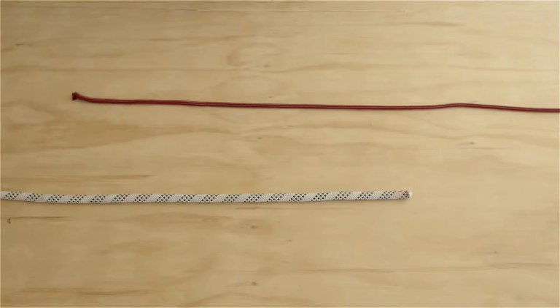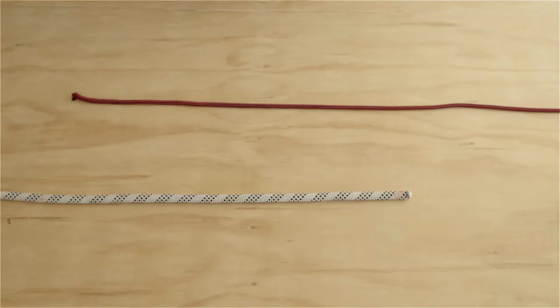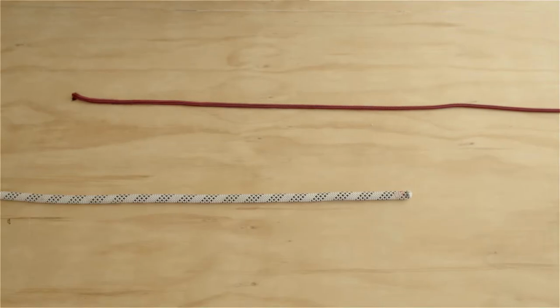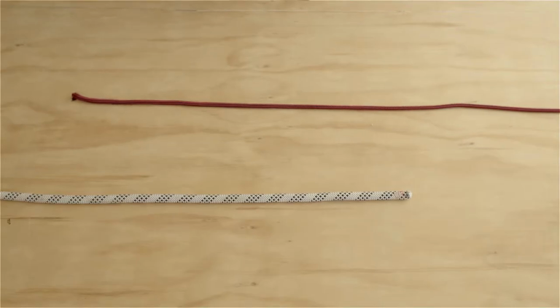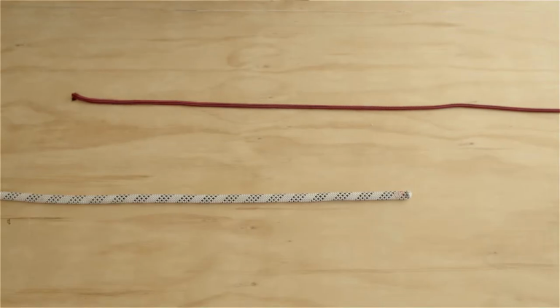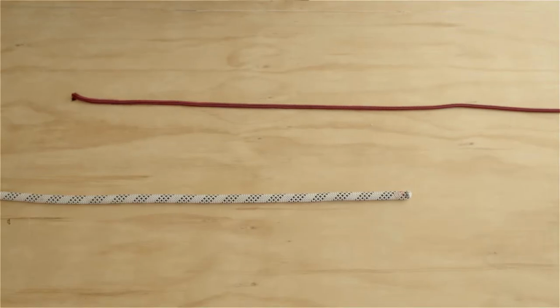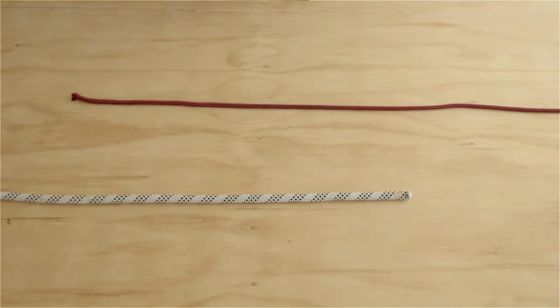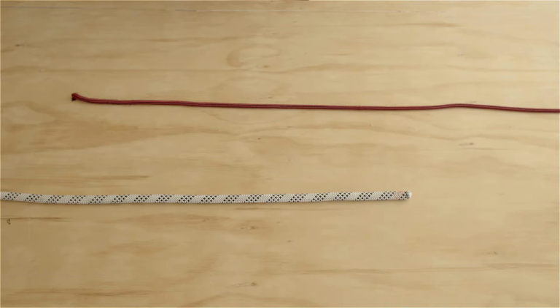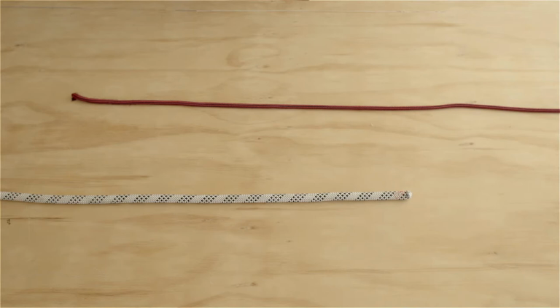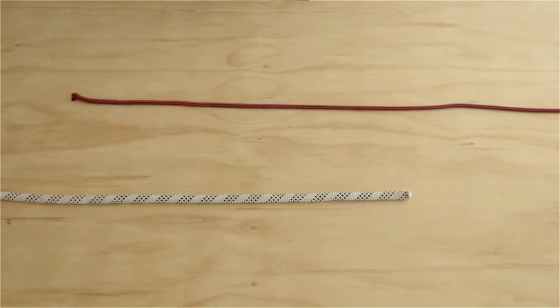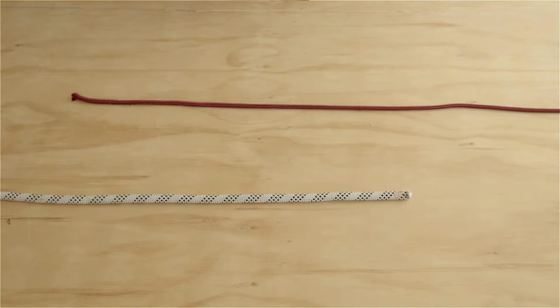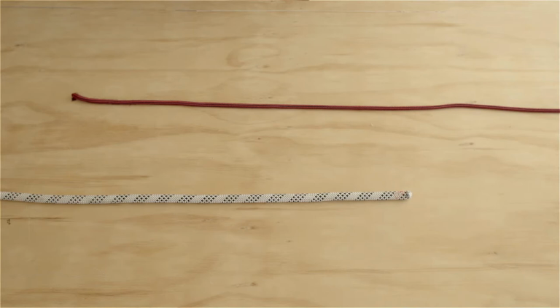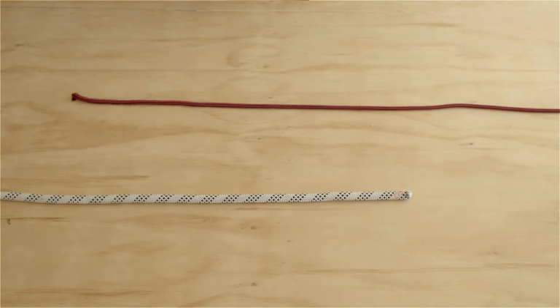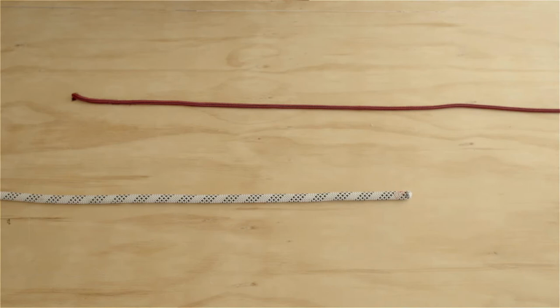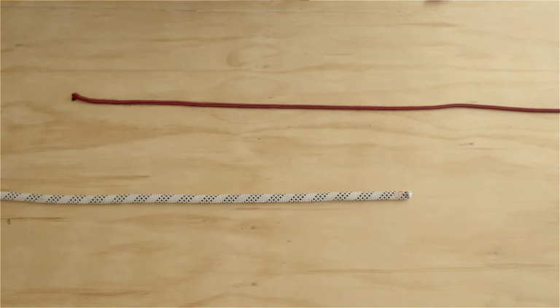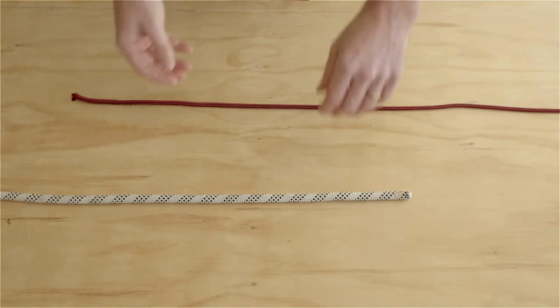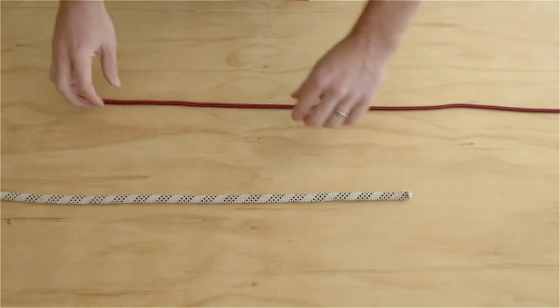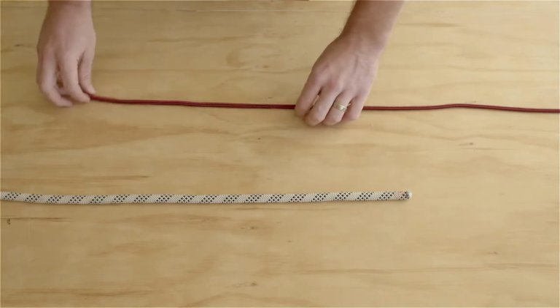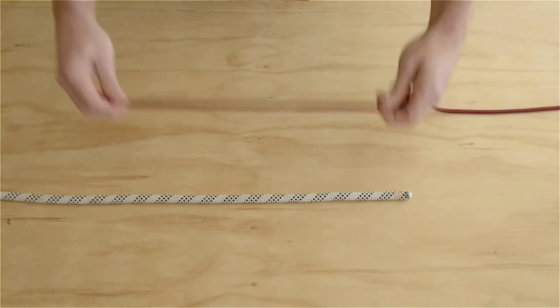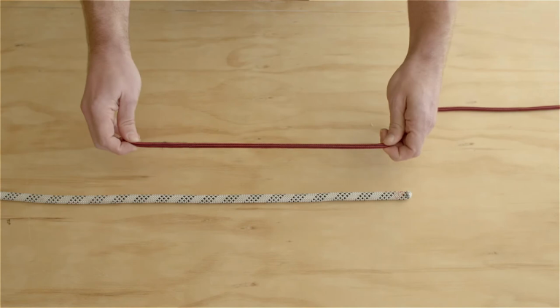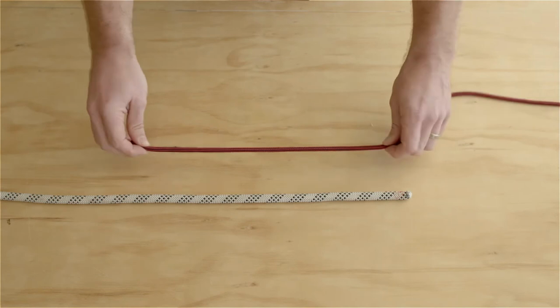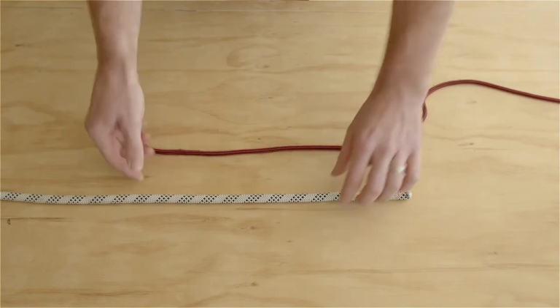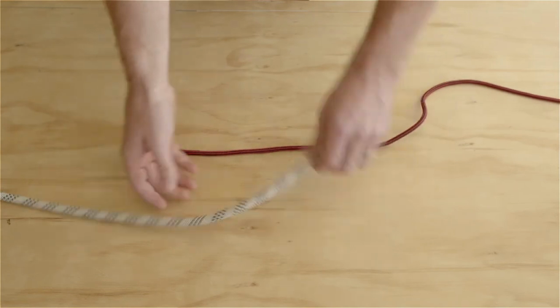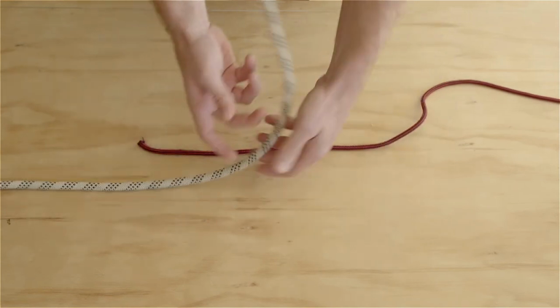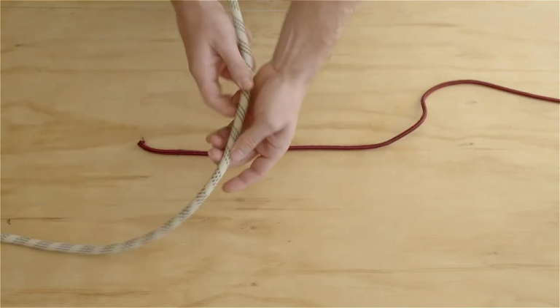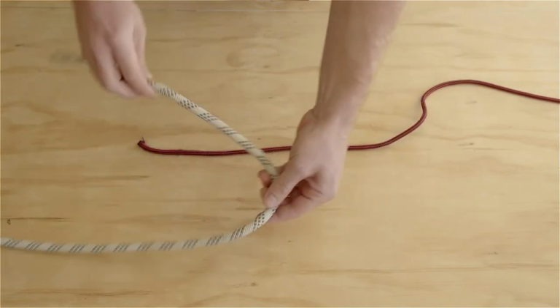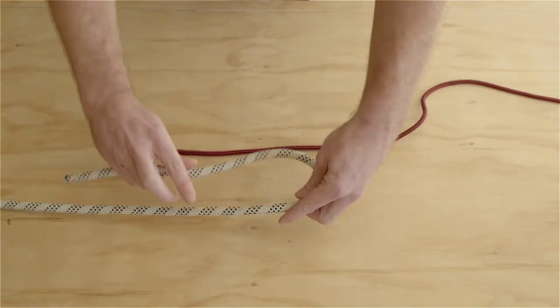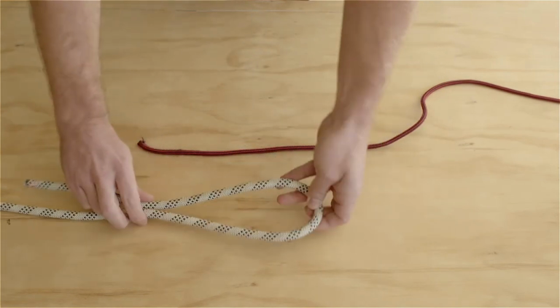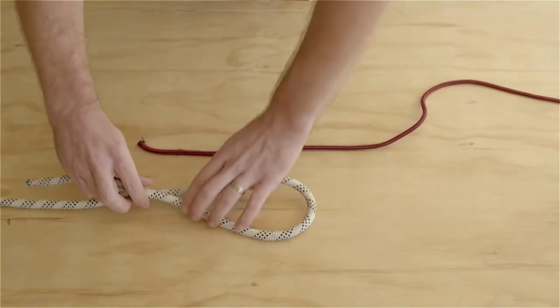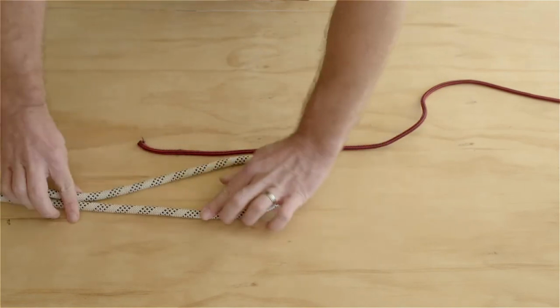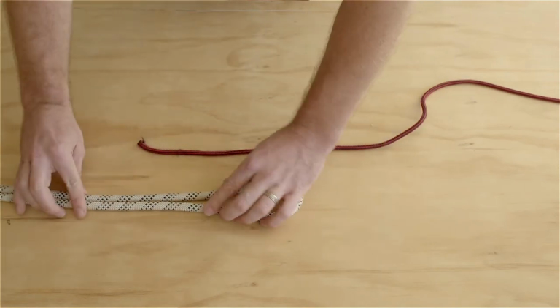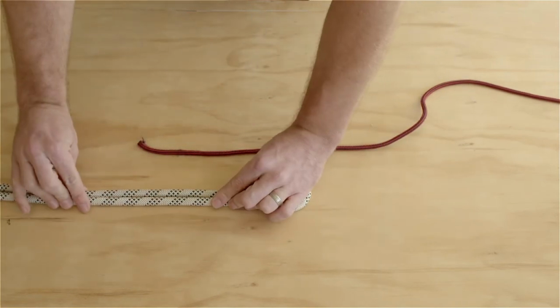We're going to tie the sheet bend. The sheet bend is a really good knot for tying different size ropes together. So we've got a smaller rope here and a larger rope. We're going to start by putting a loop in this larger rope.